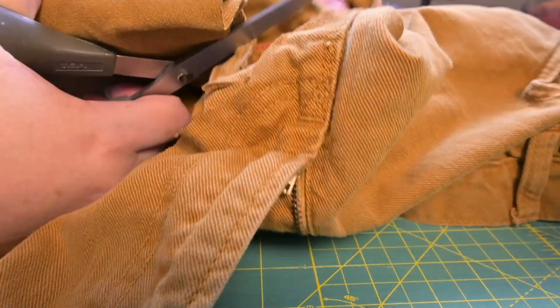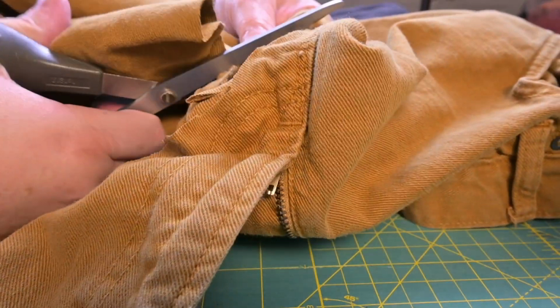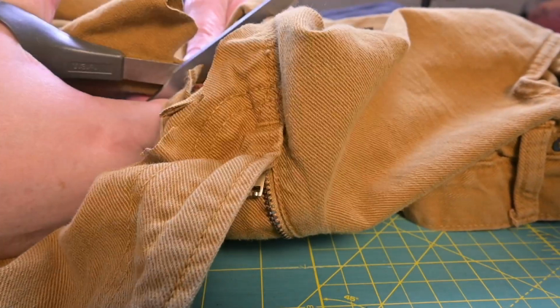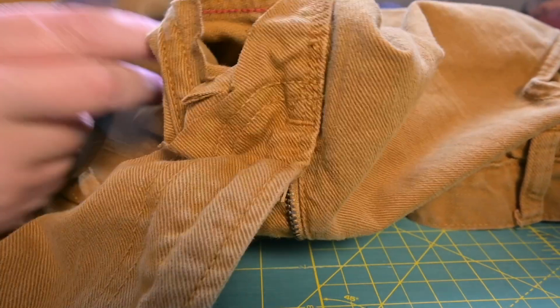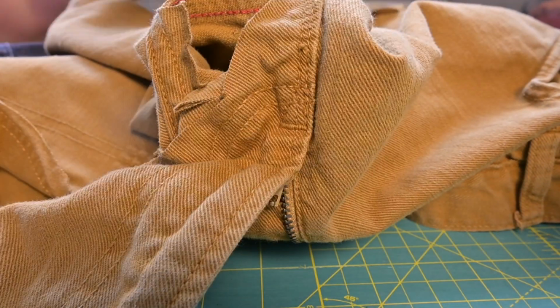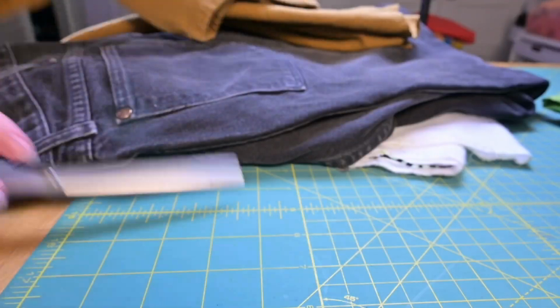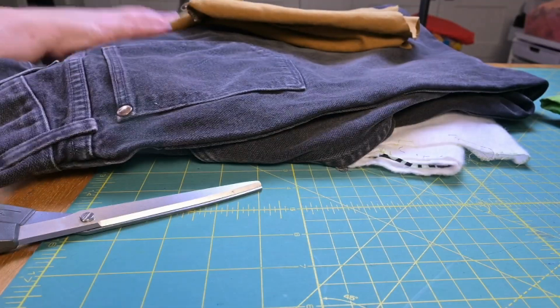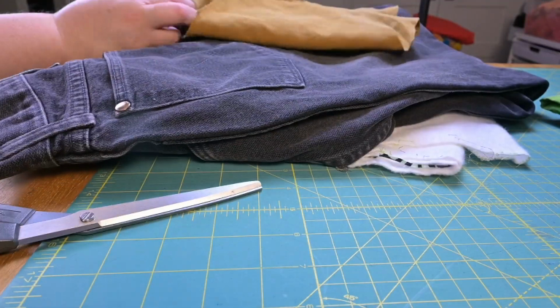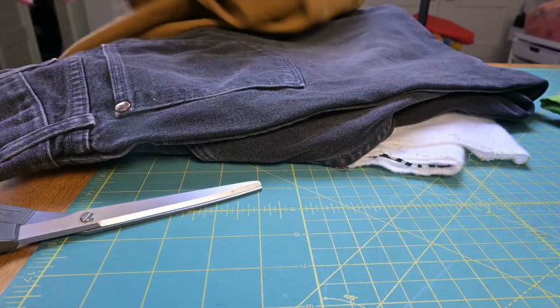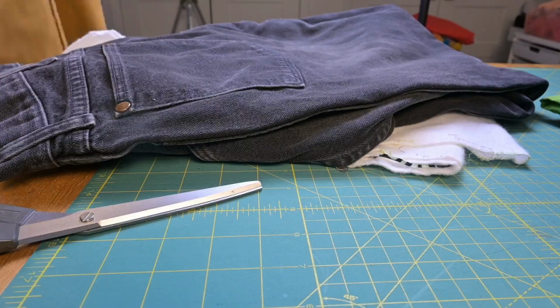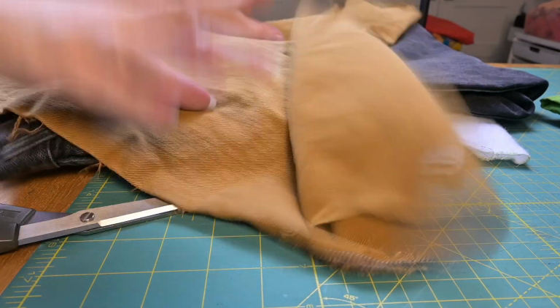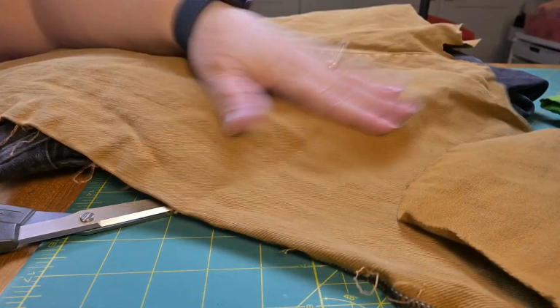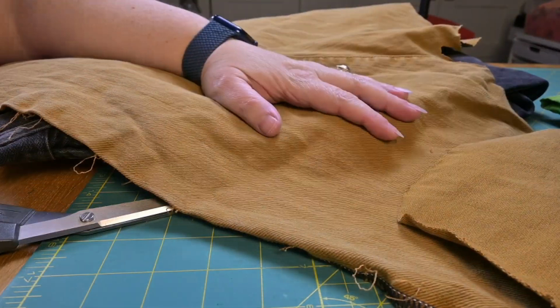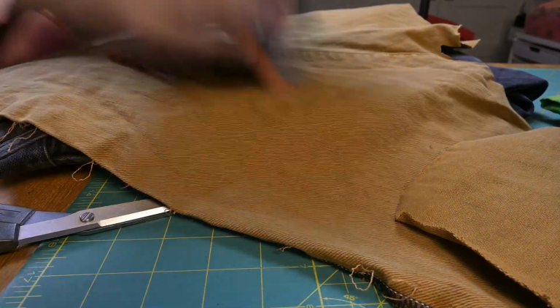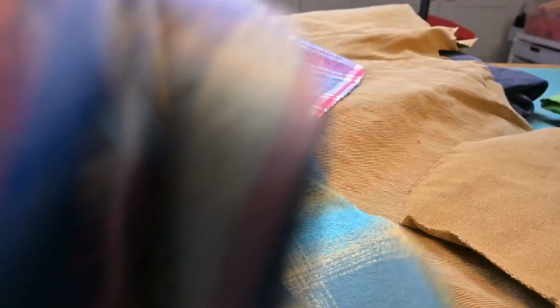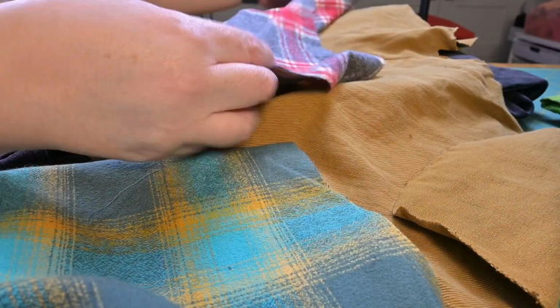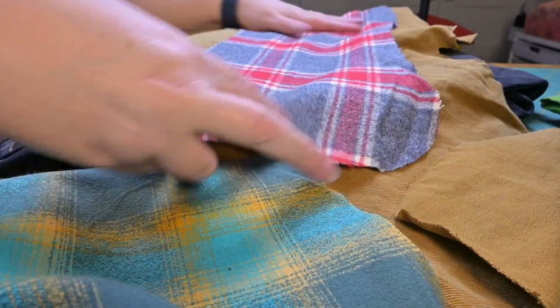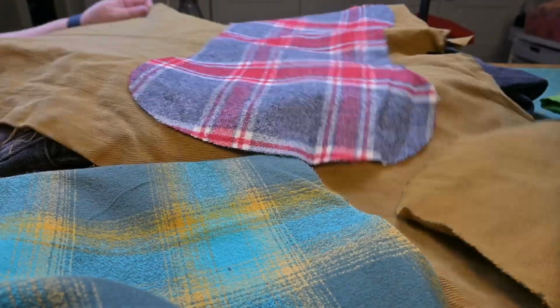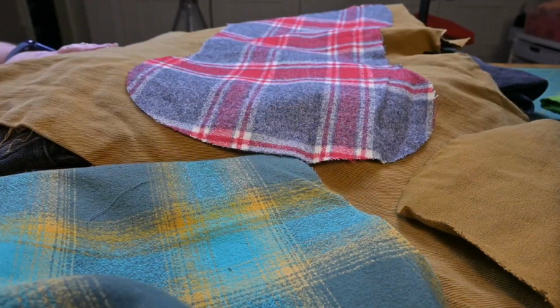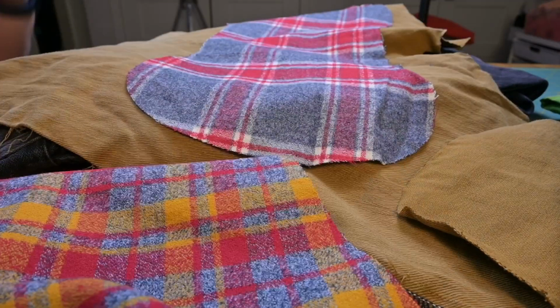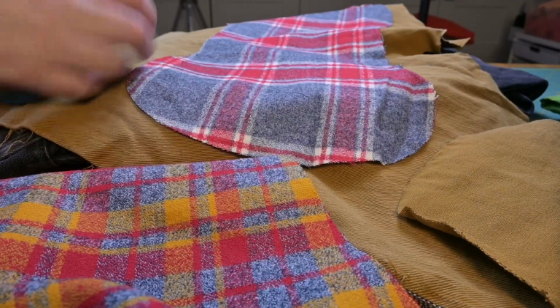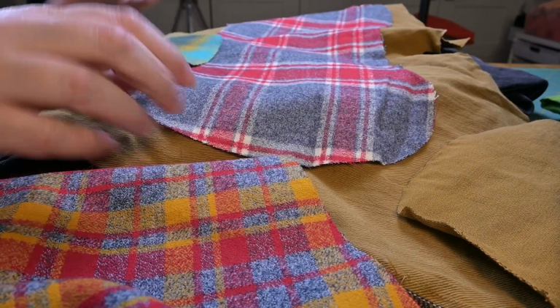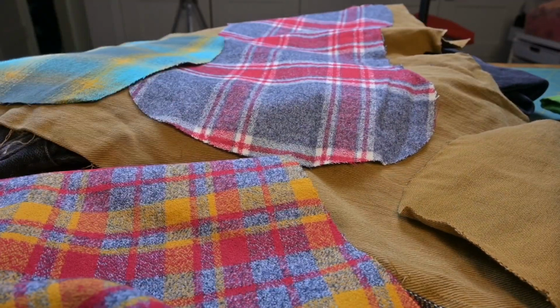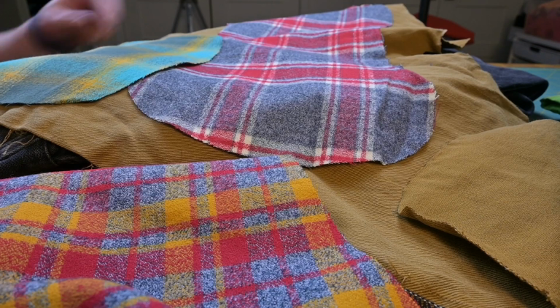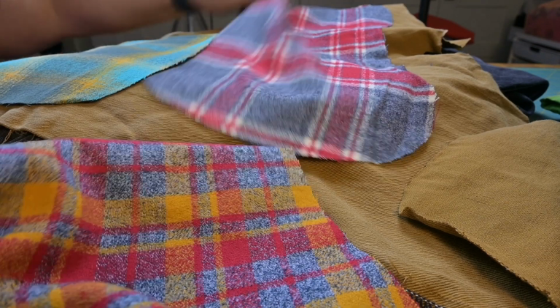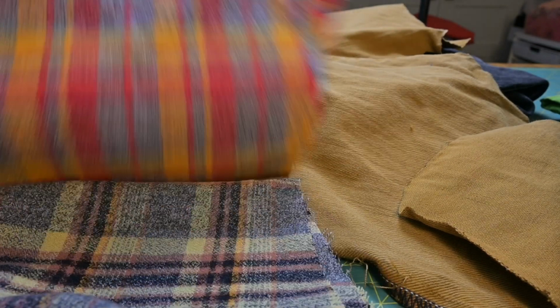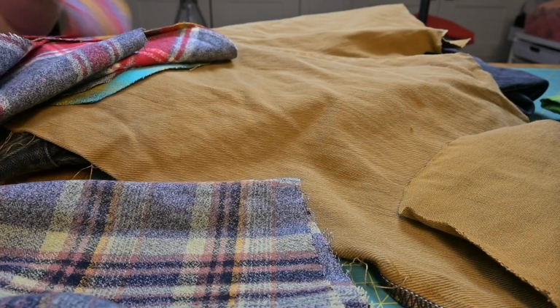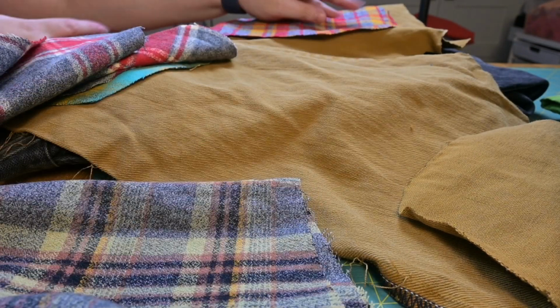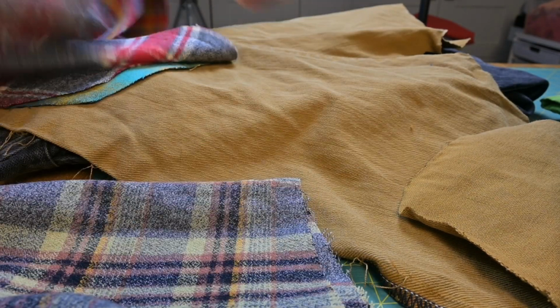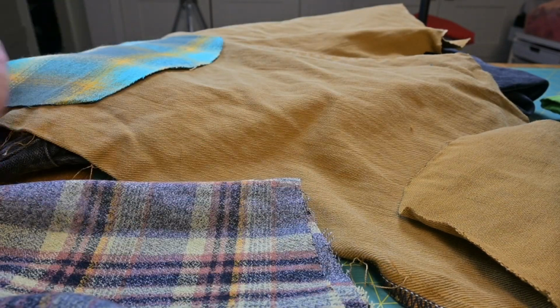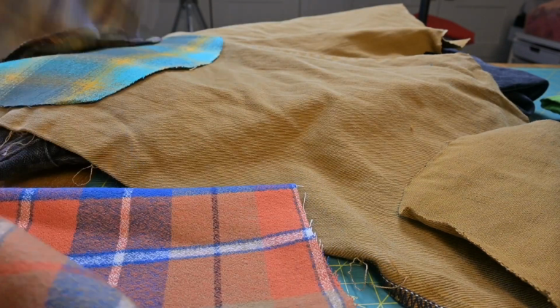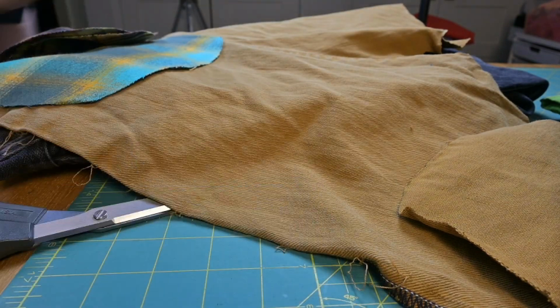I'll try to cut as close to the seams as possible so I can get as much usable fabric as possible. Here I'm just trying to see which colors match I prefer.